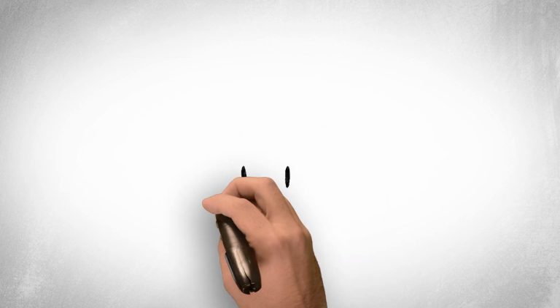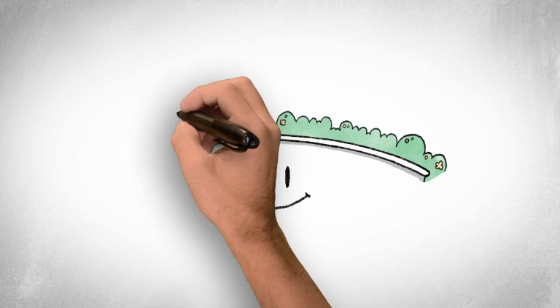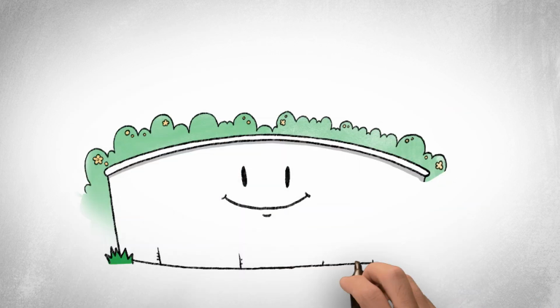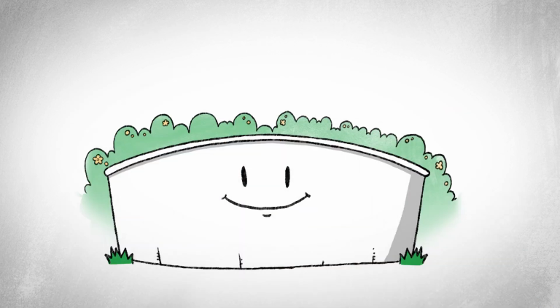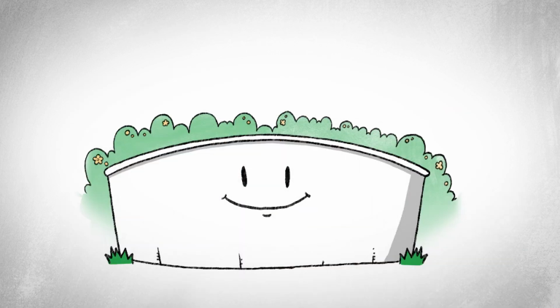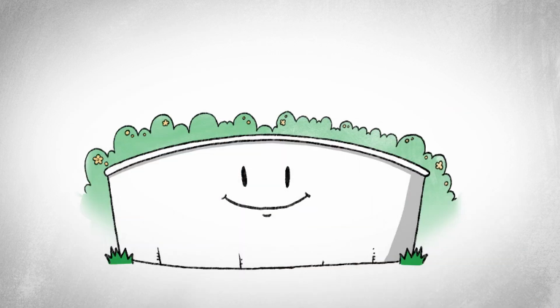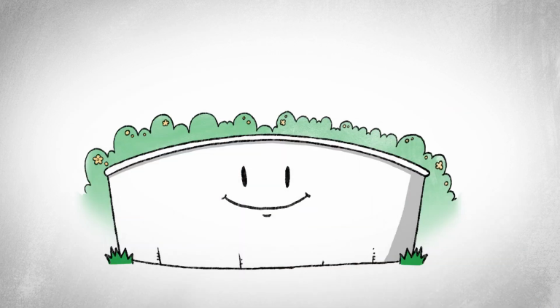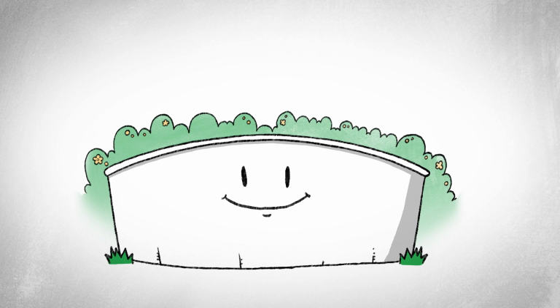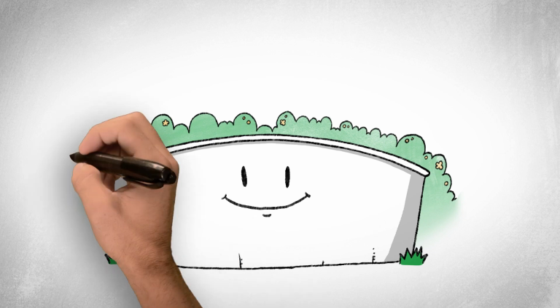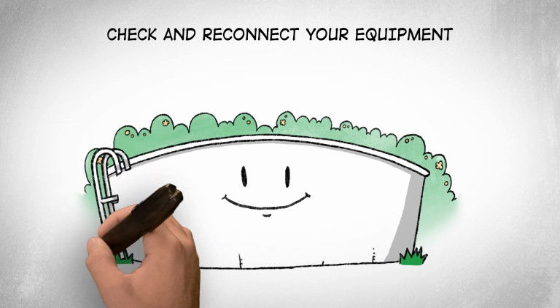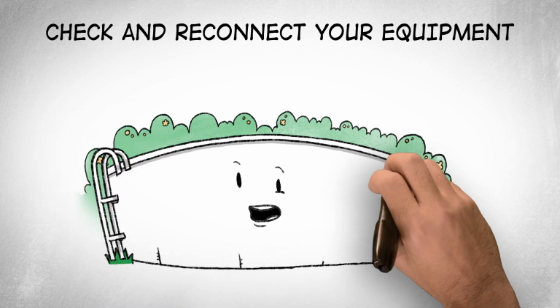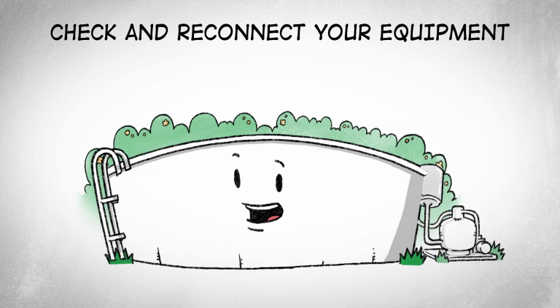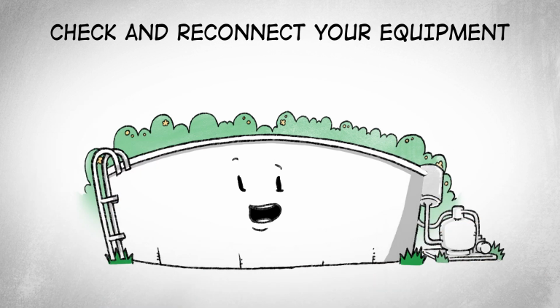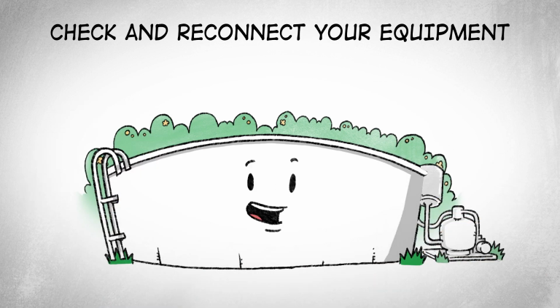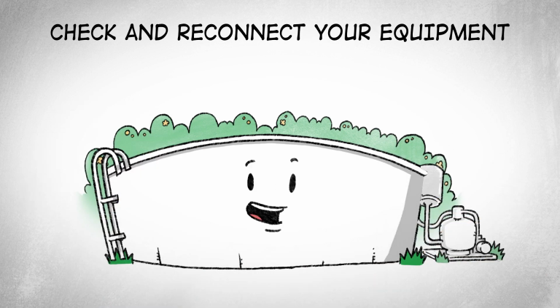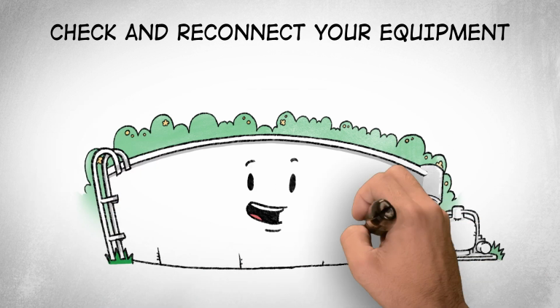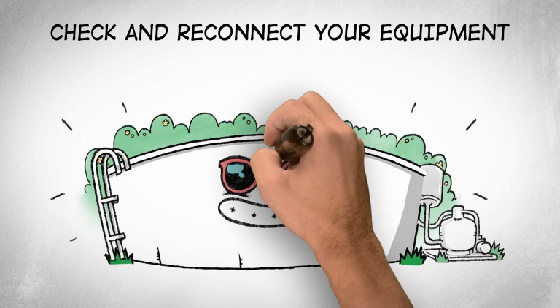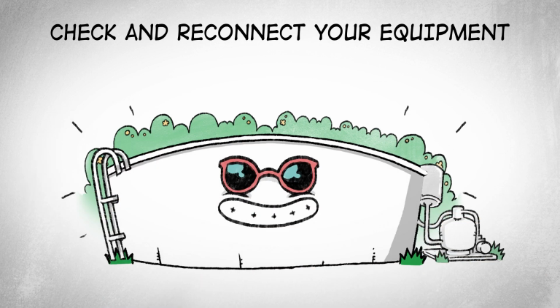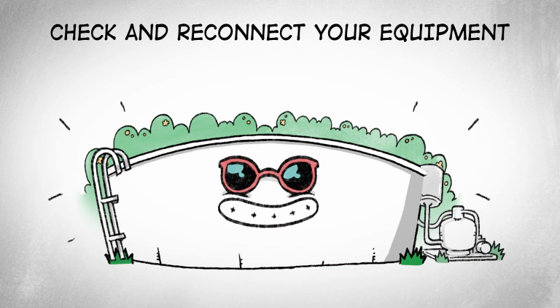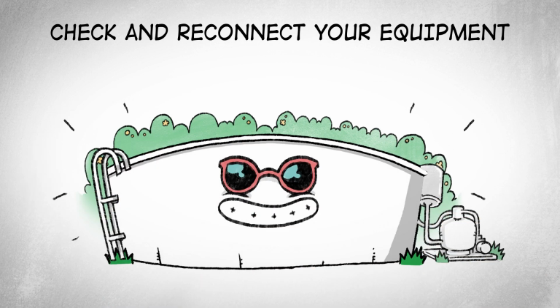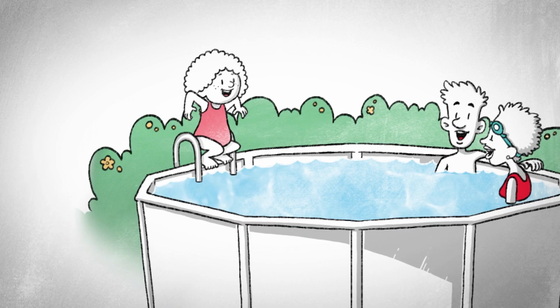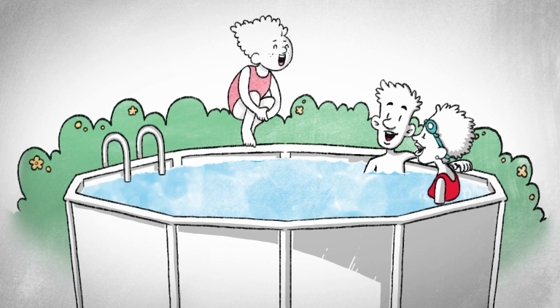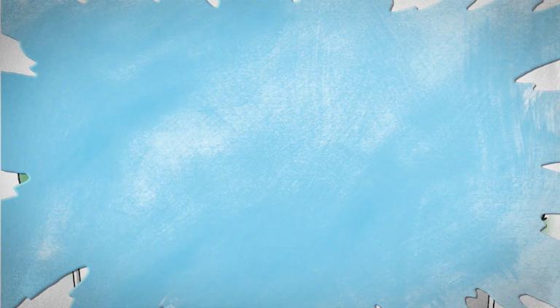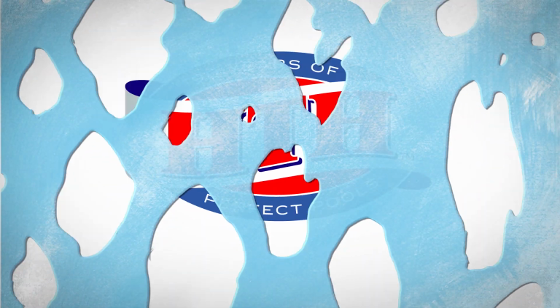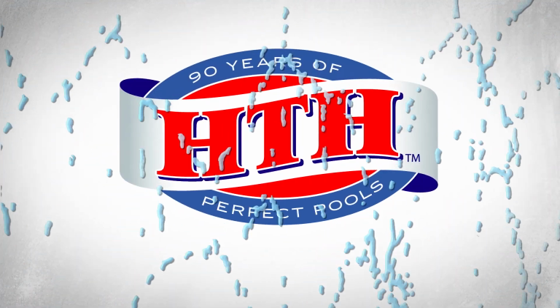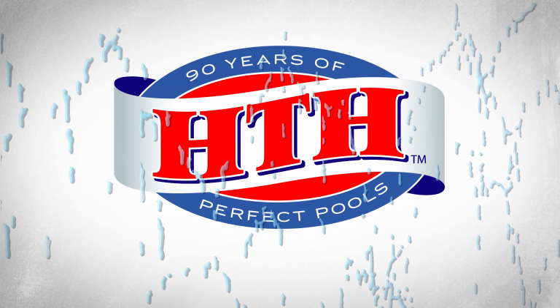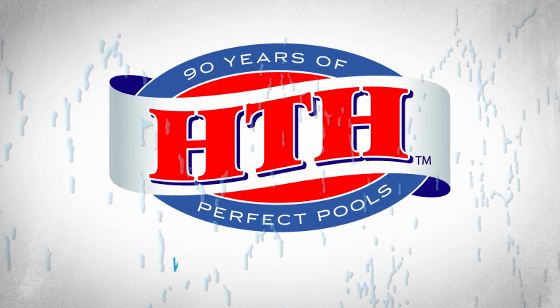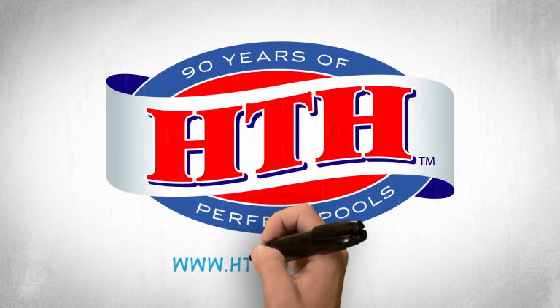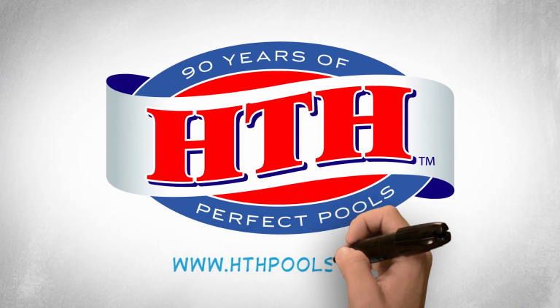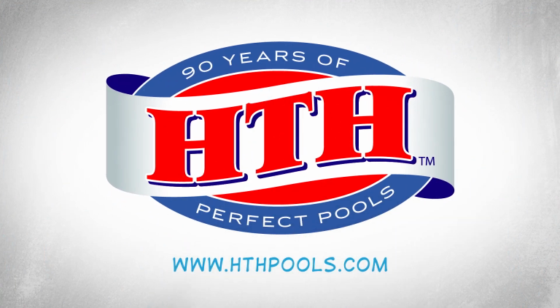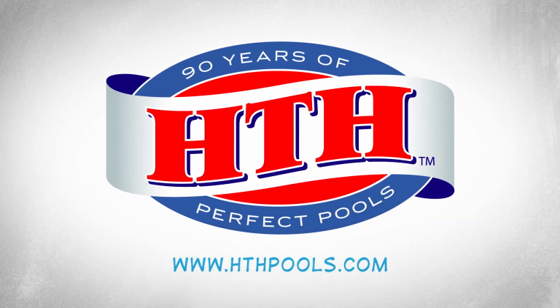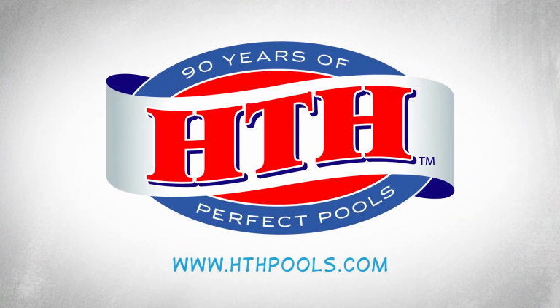Finally, follow the manufacturer's instructions to check and reconnect your equipment, and you're ready for pool season. Find more tips at hthpools.com.